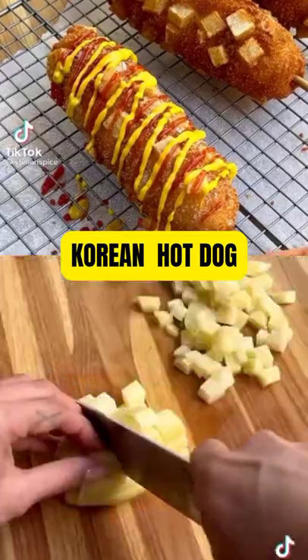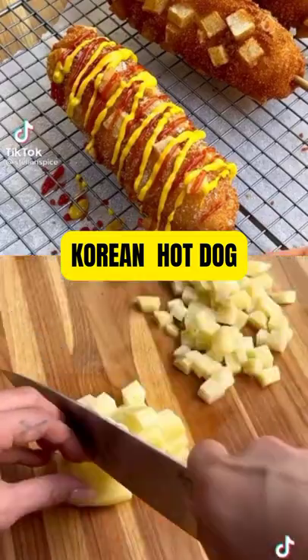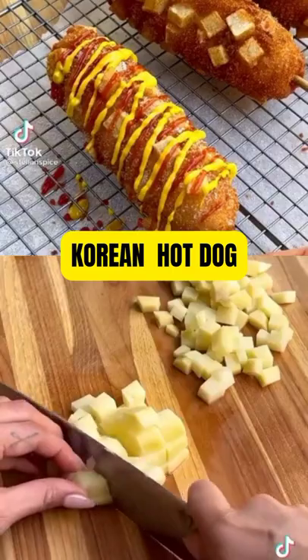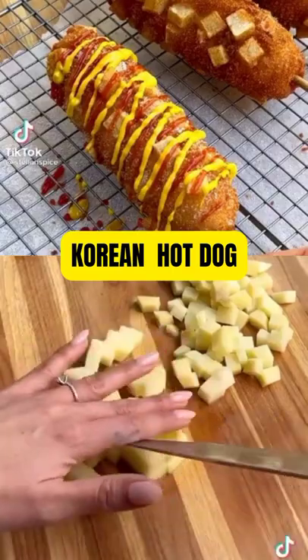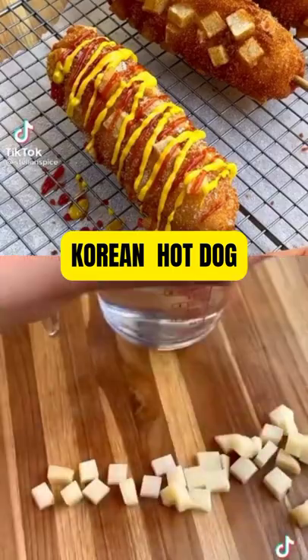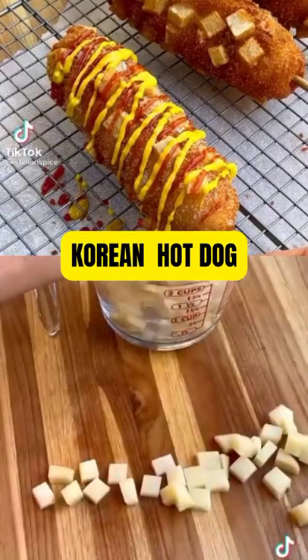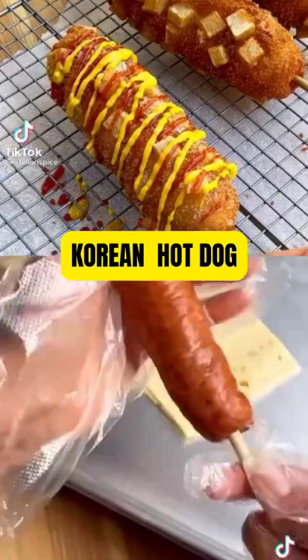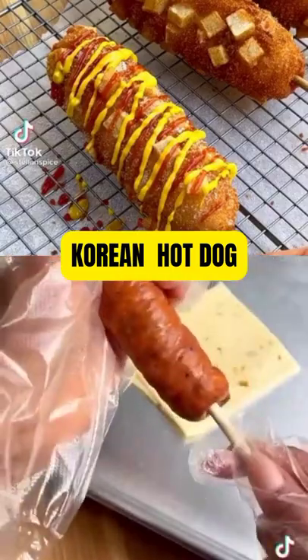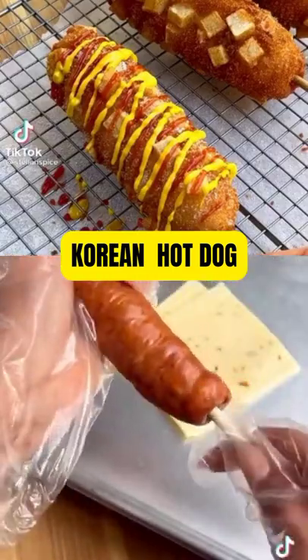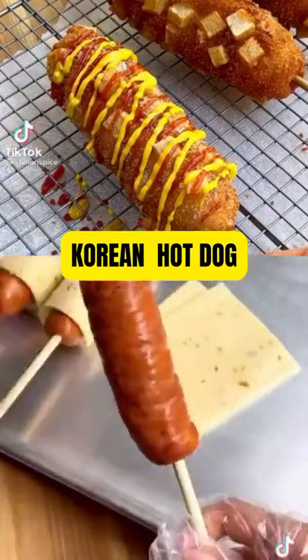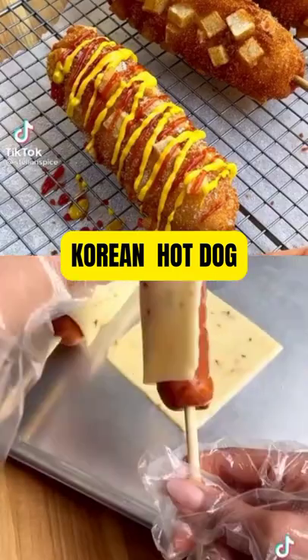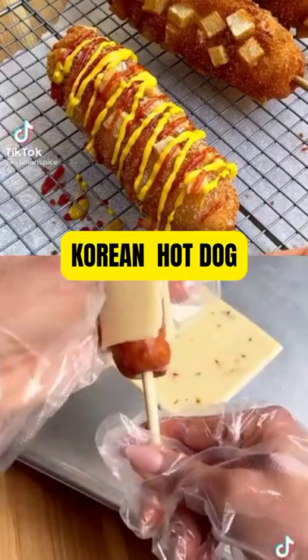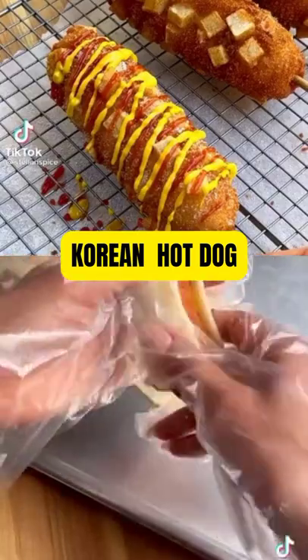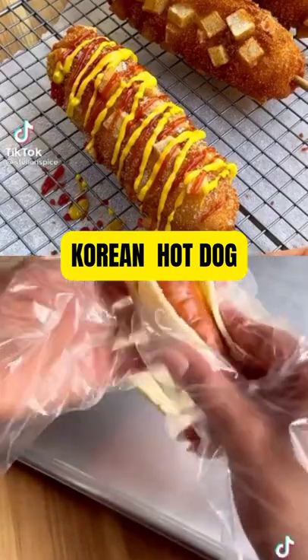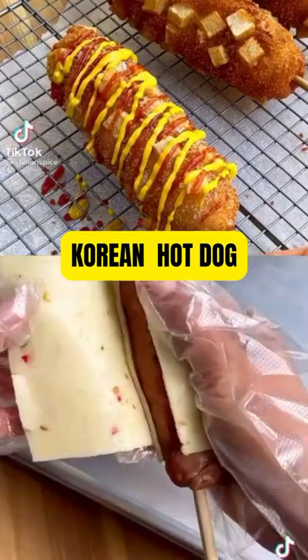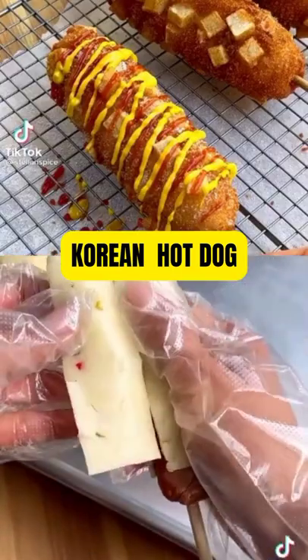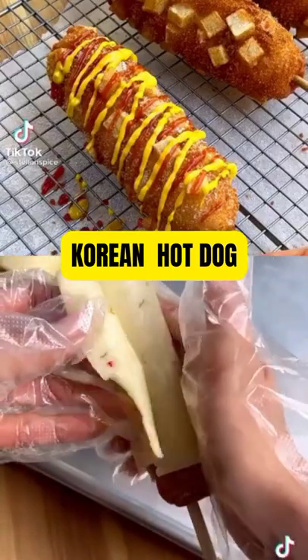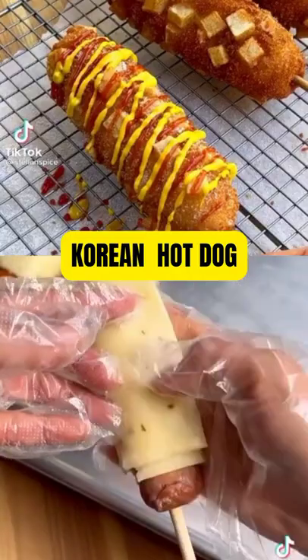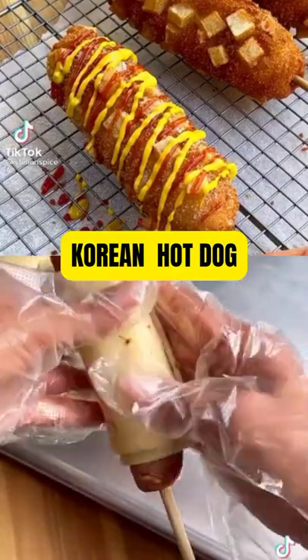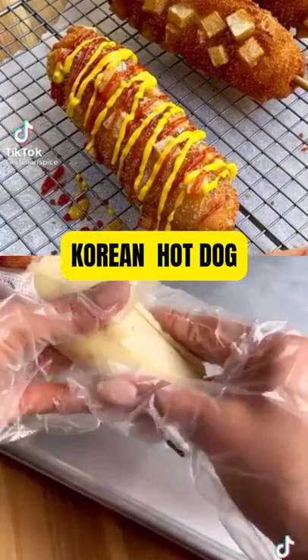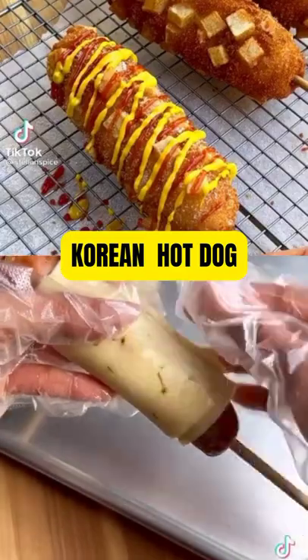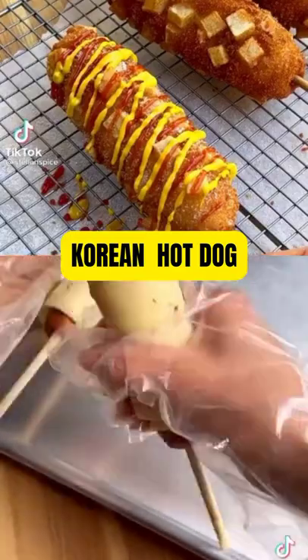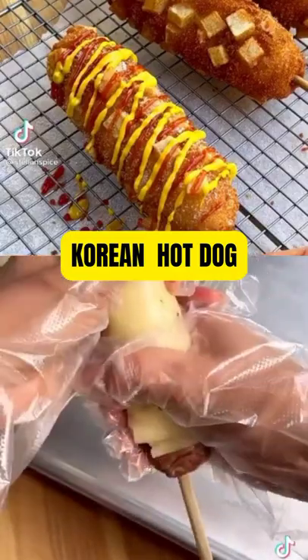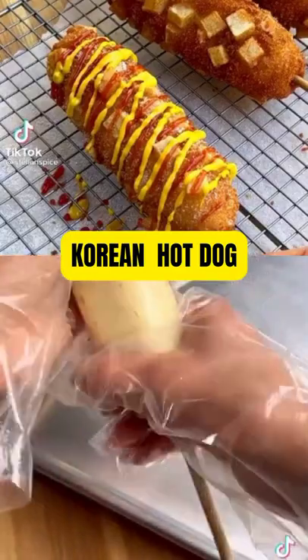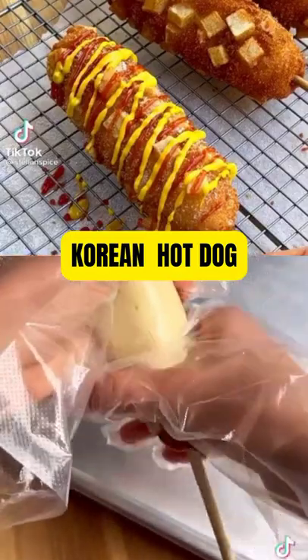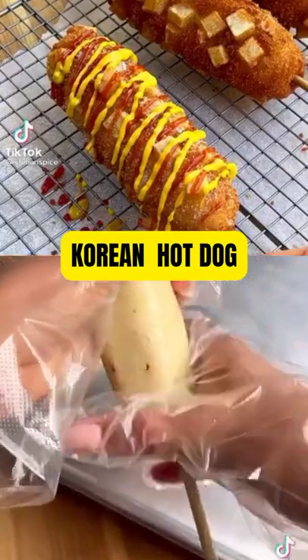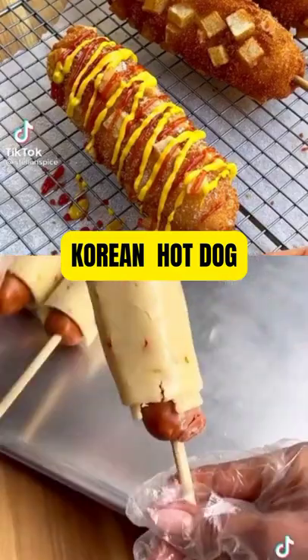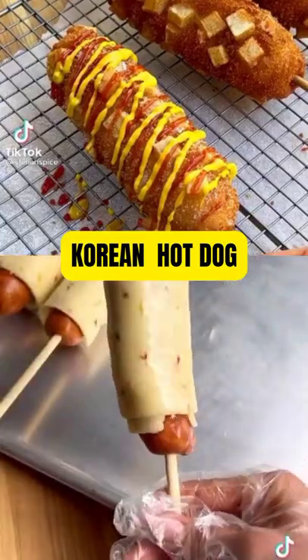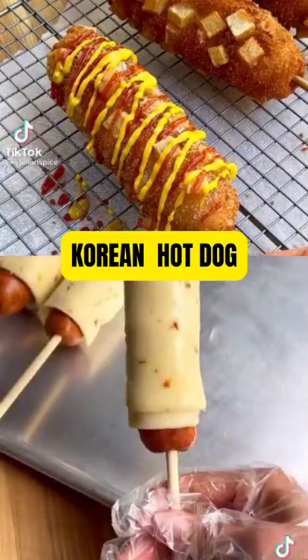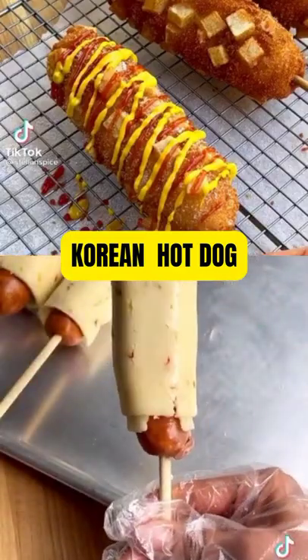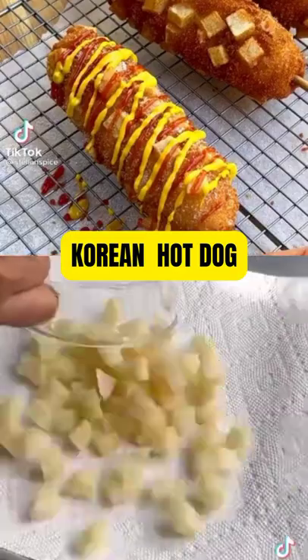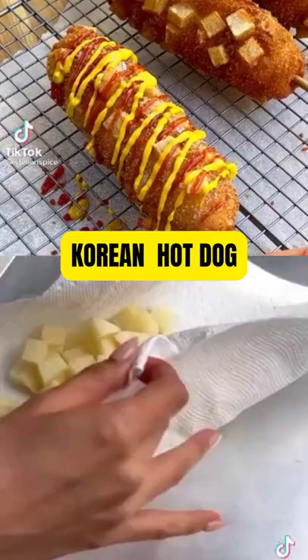Cut a potato into small cubes and soak them in water, then skewer your favorite hot dog or sausage links. These thicker, dewy sausage links work great — for cheese and sausage in every single bite, wrap cheese slices around the sausage.